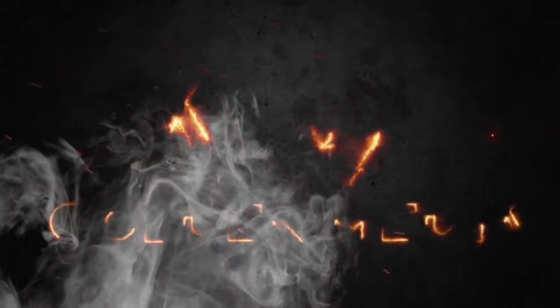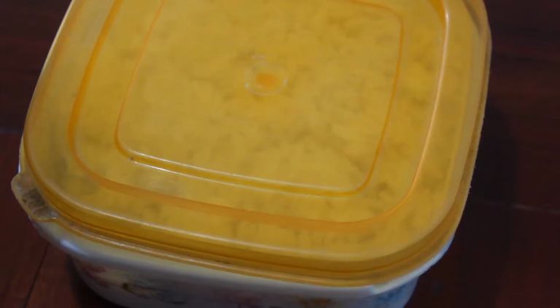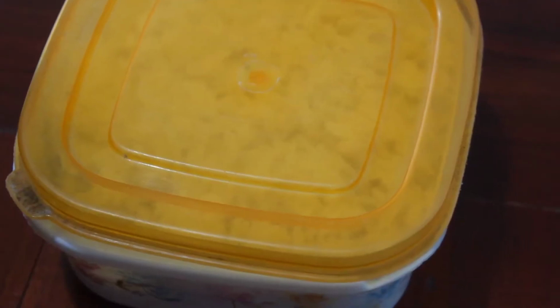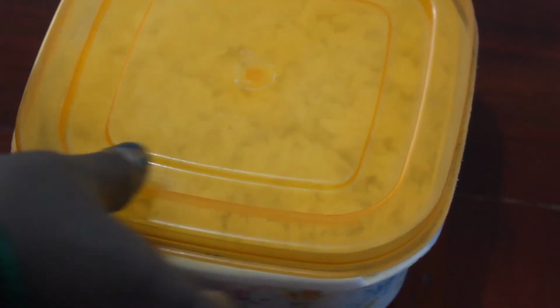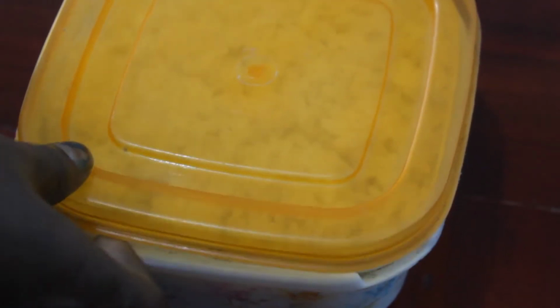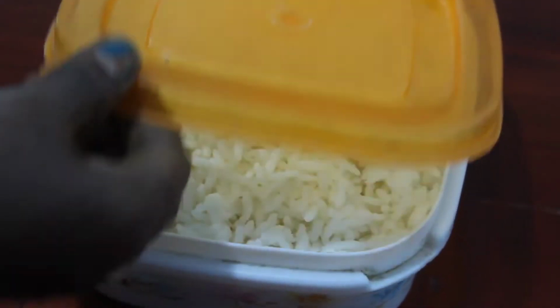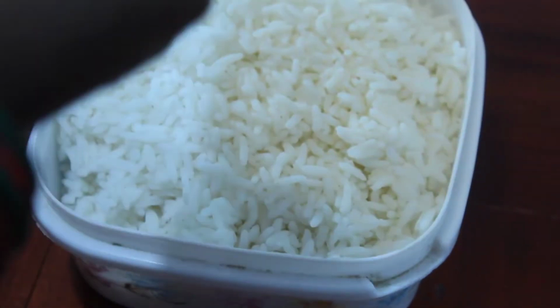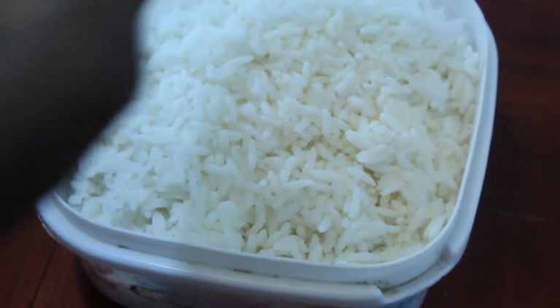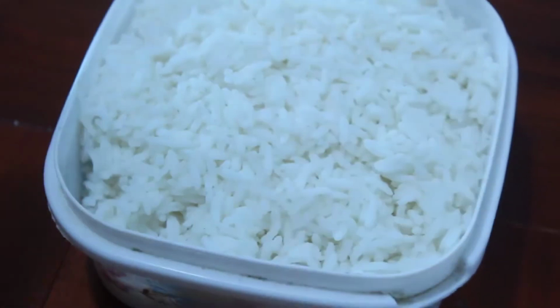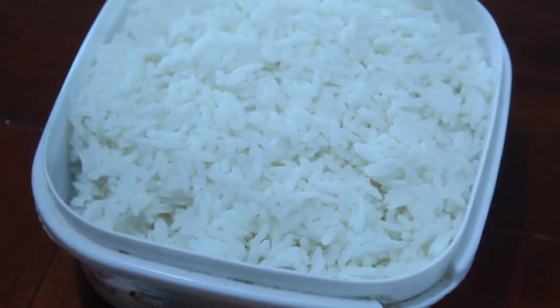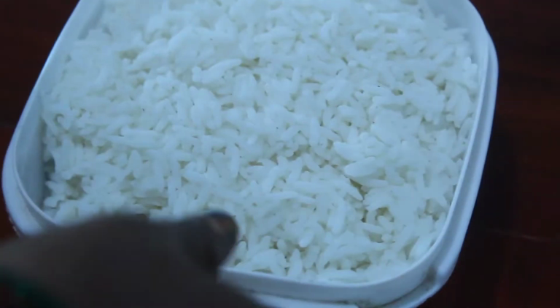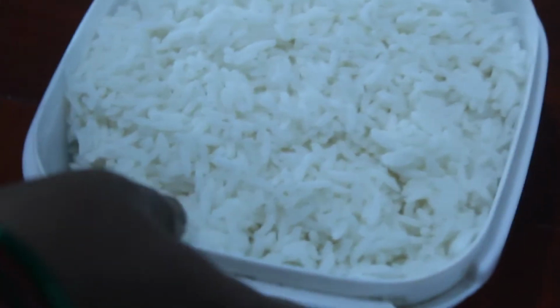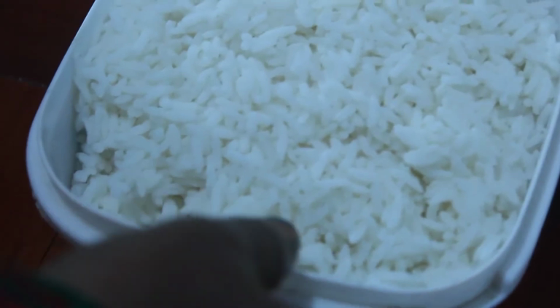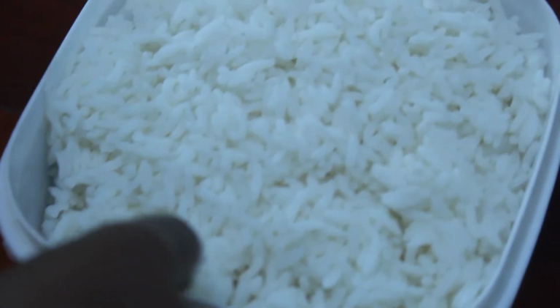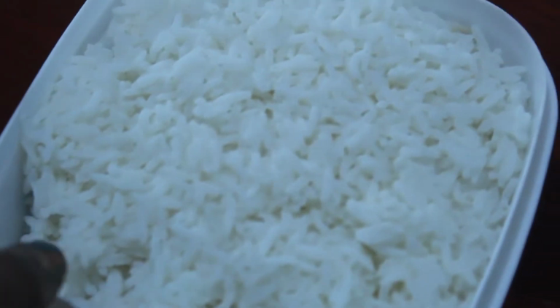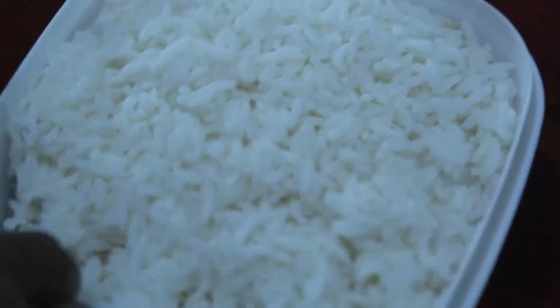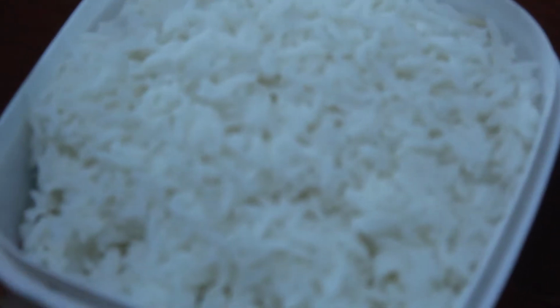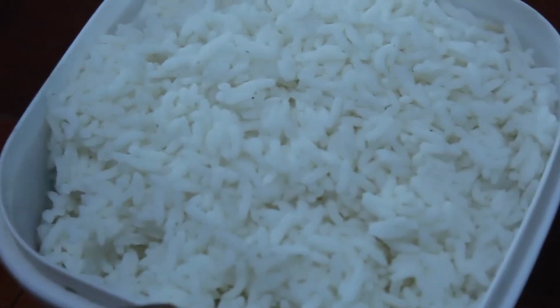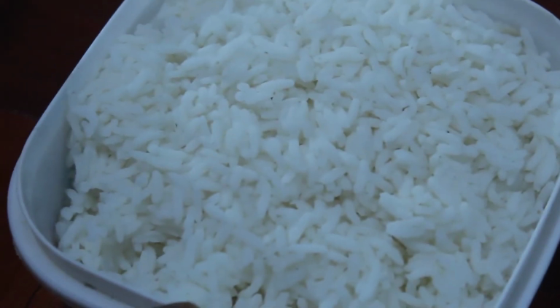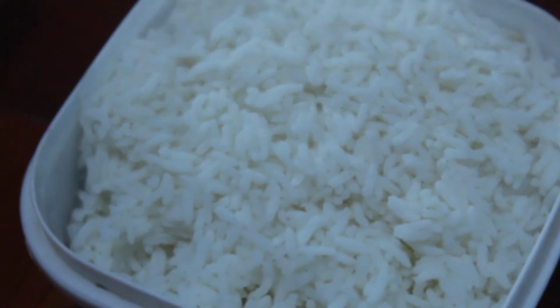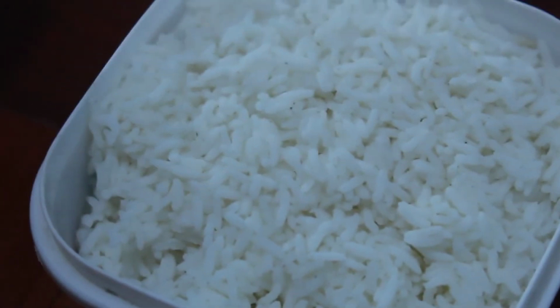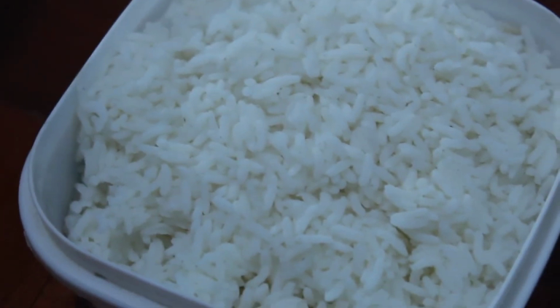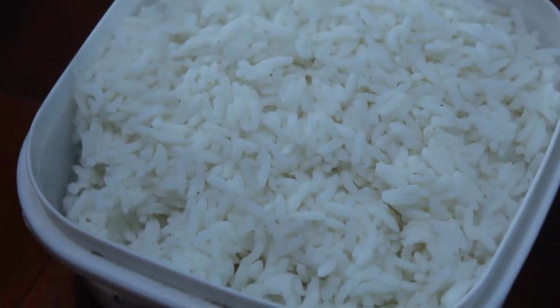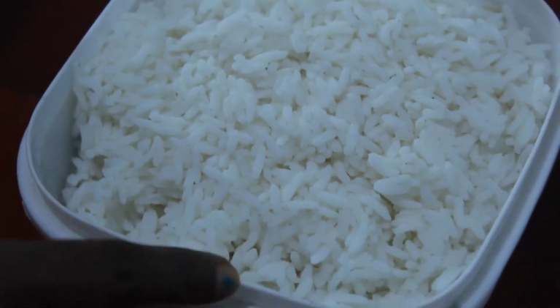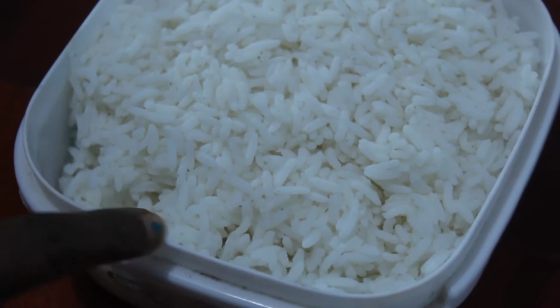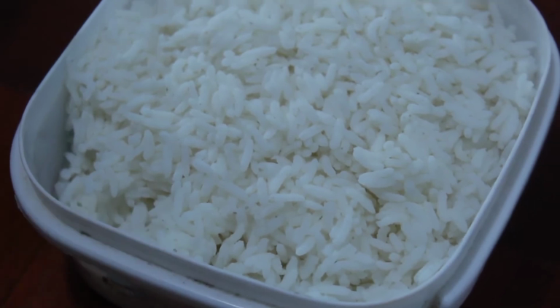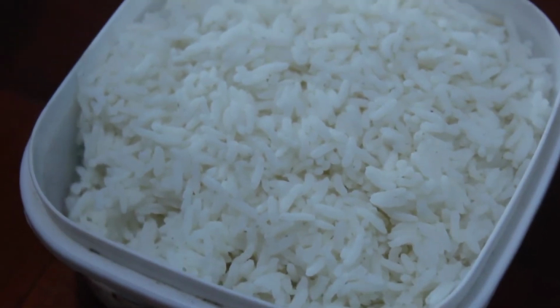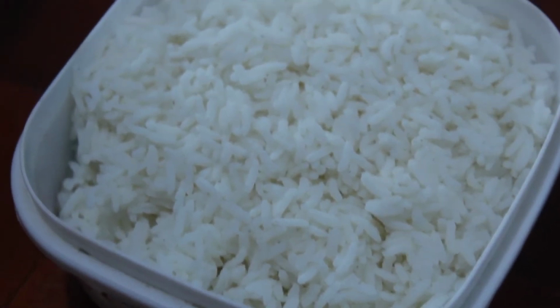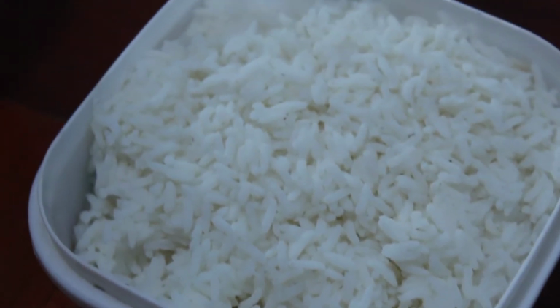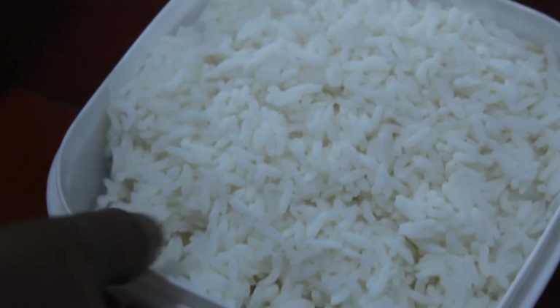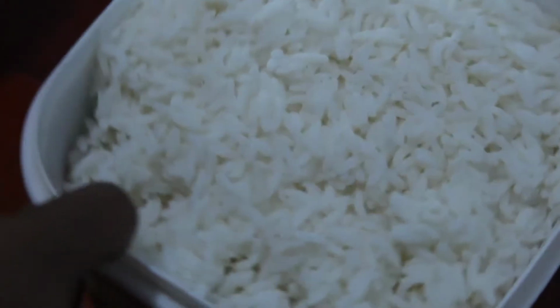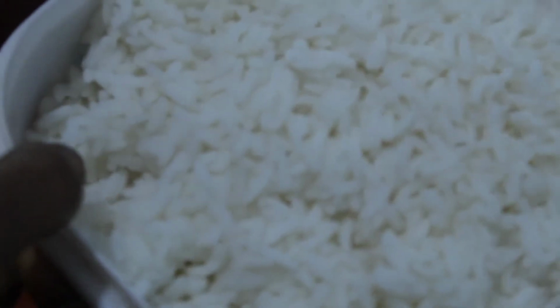After that, I have to cook for a few minutes, and then I will cook for 2 cups.